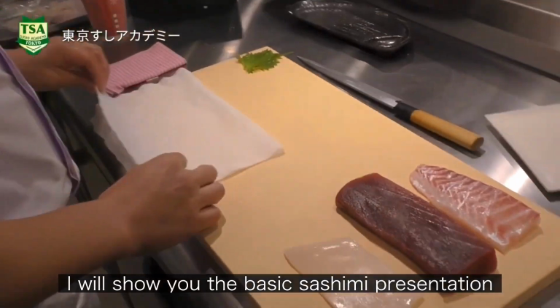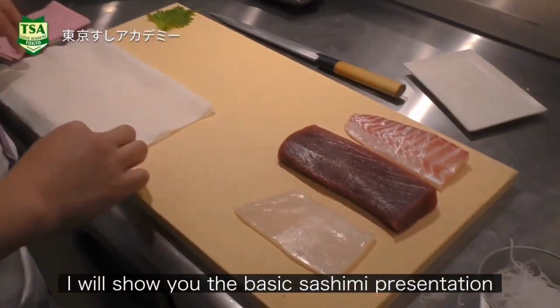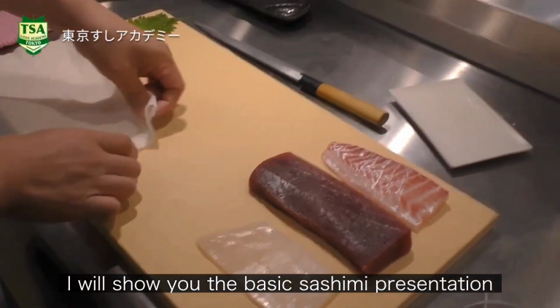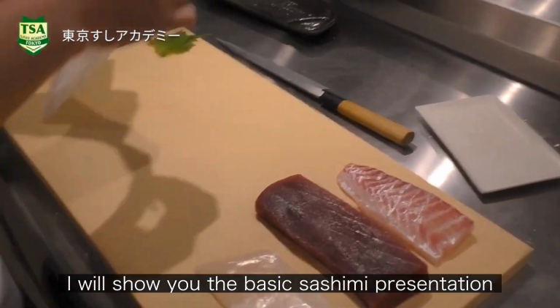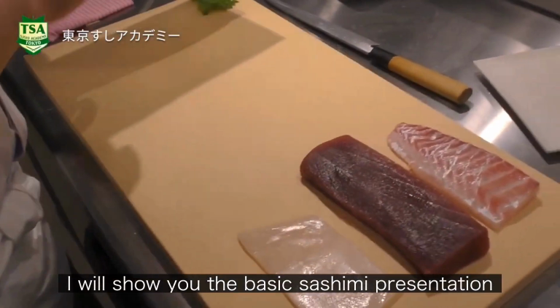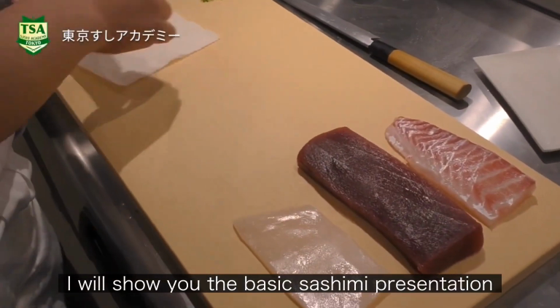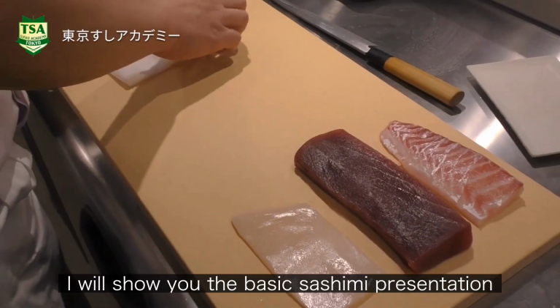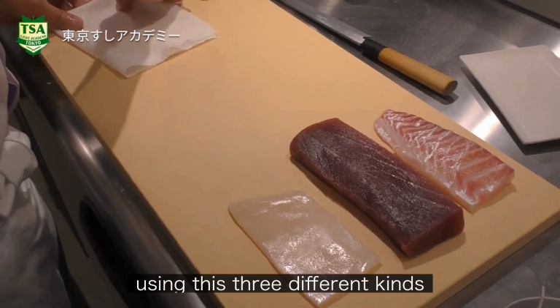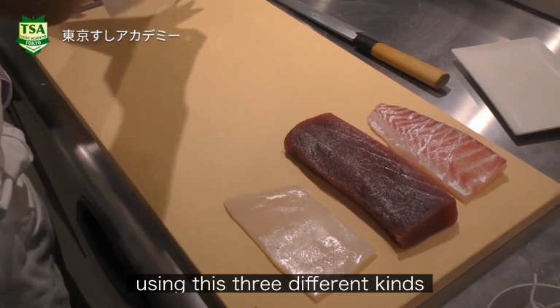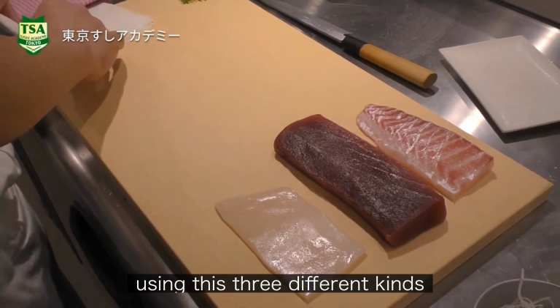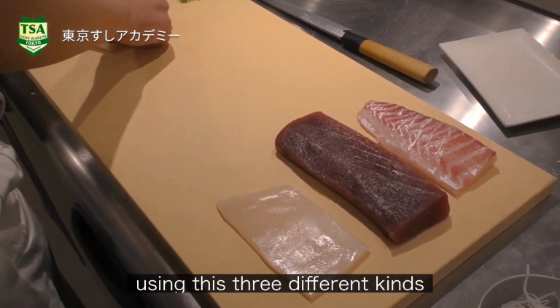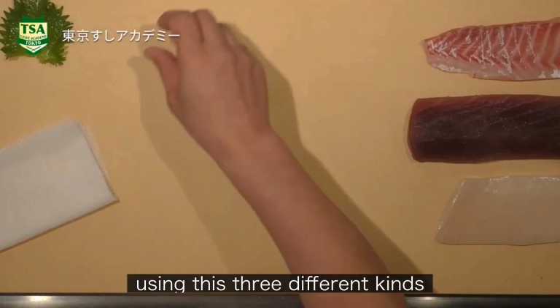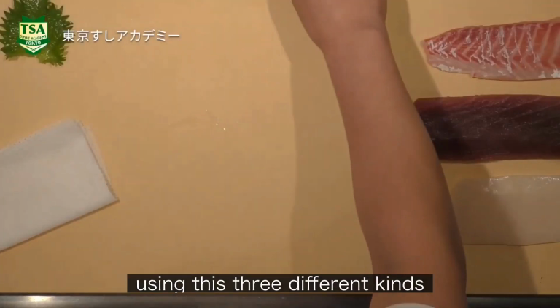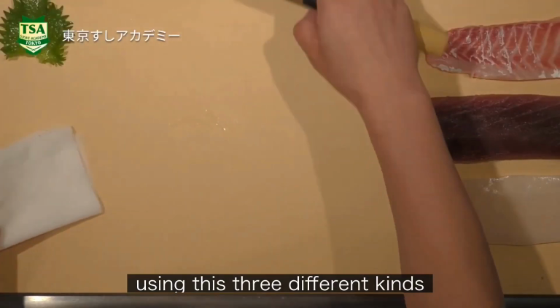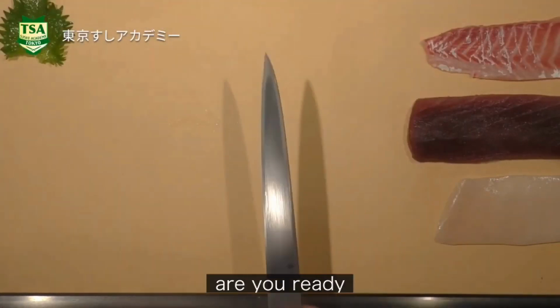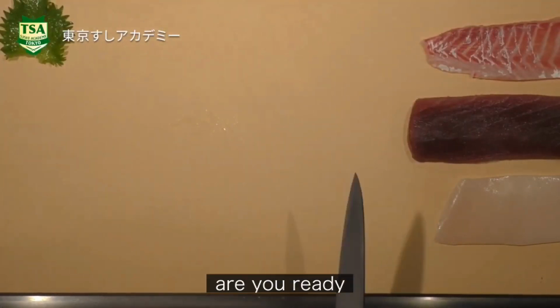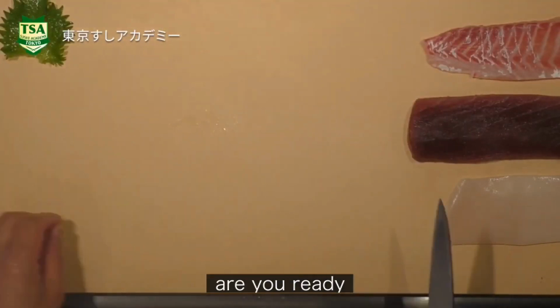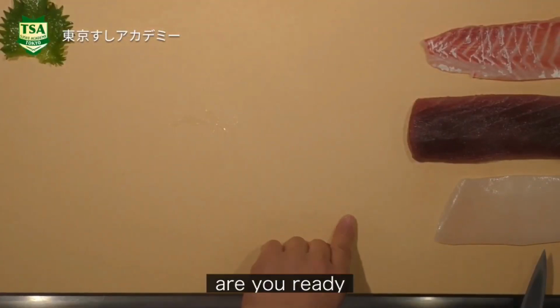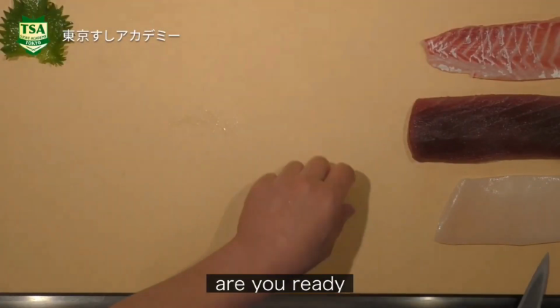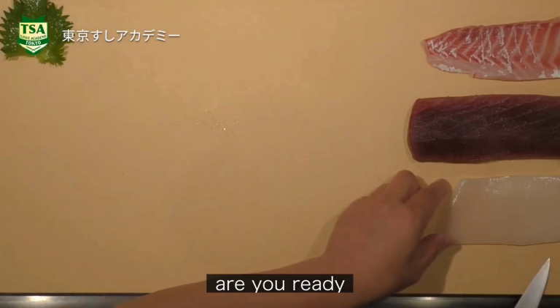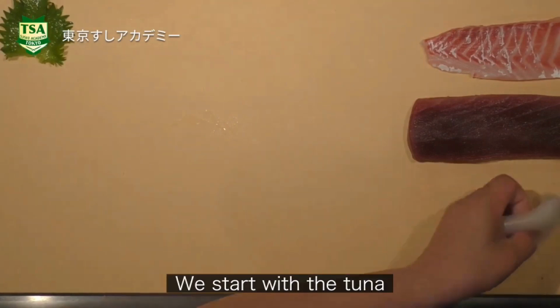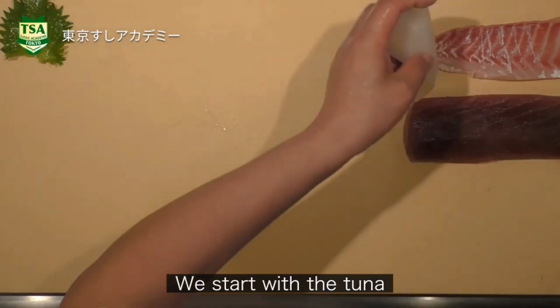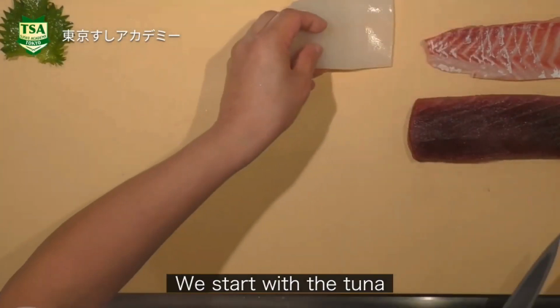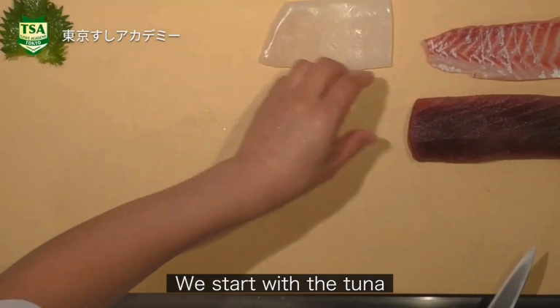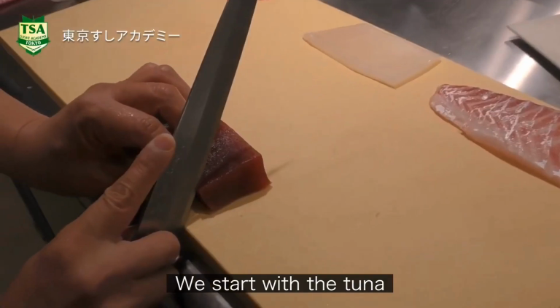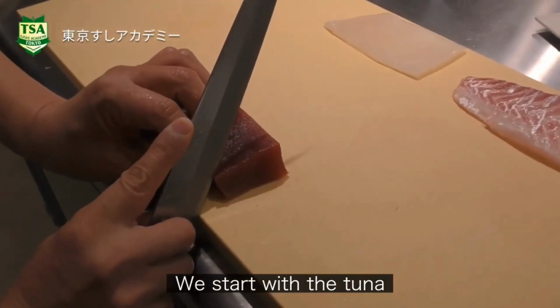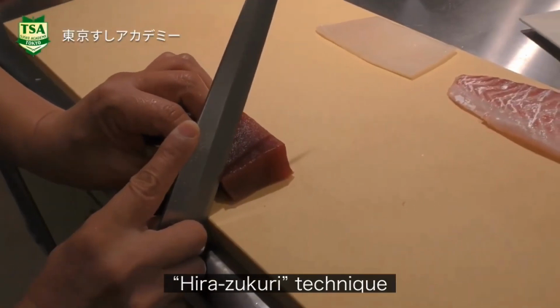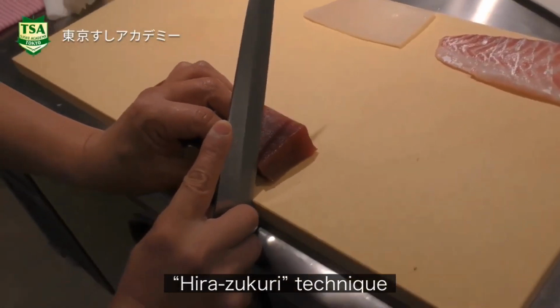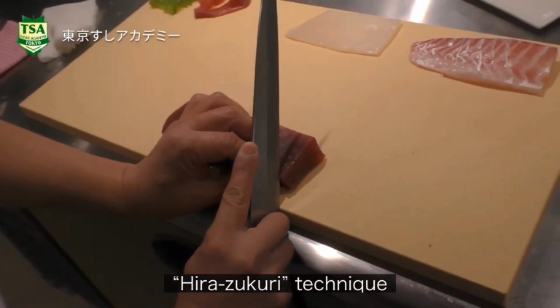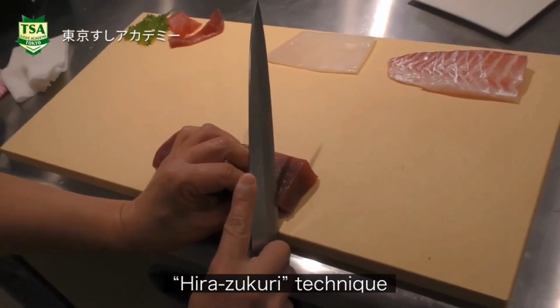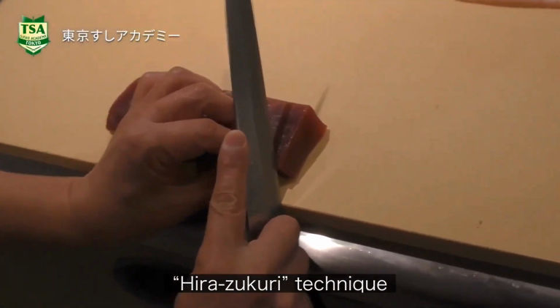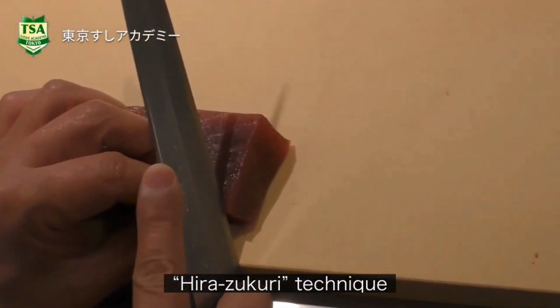I will show you the basic sashimi presentation using these three different kinds. Are you ready? We start from the tuna, using the hira-zukuri technique.